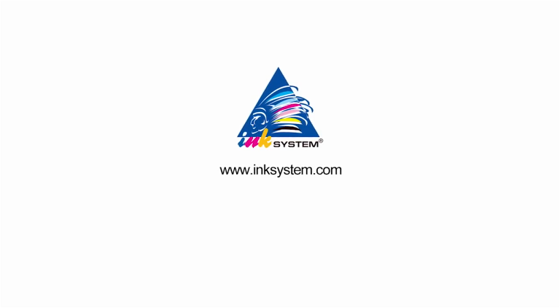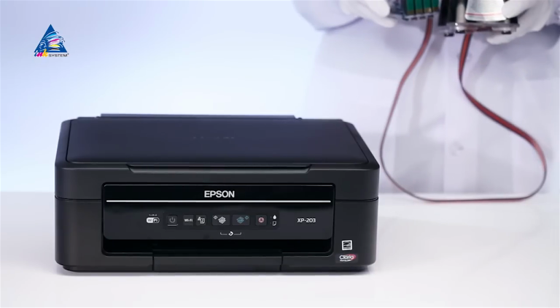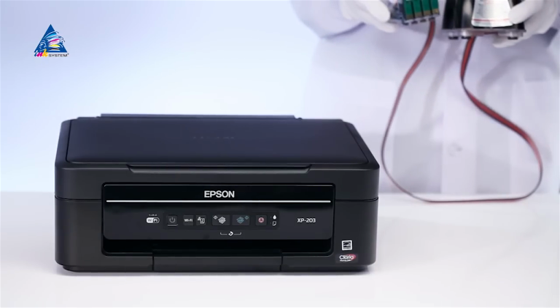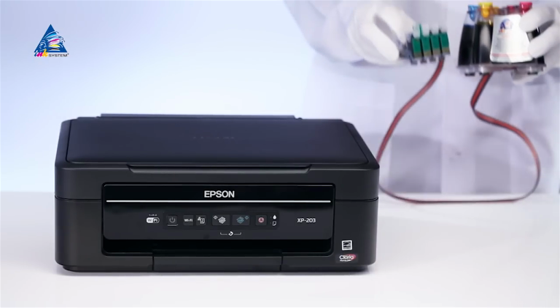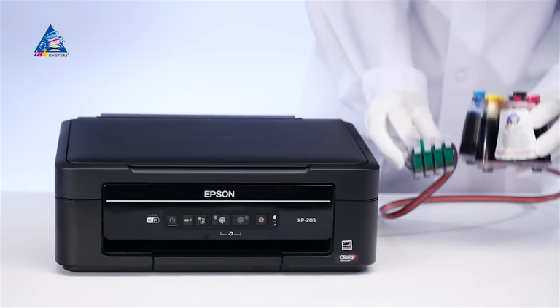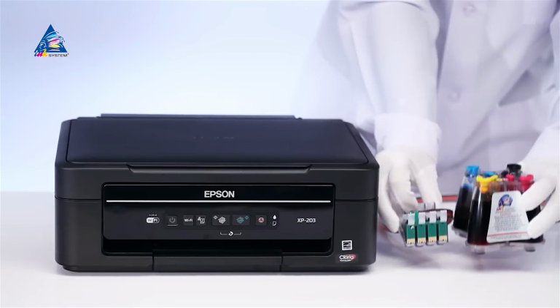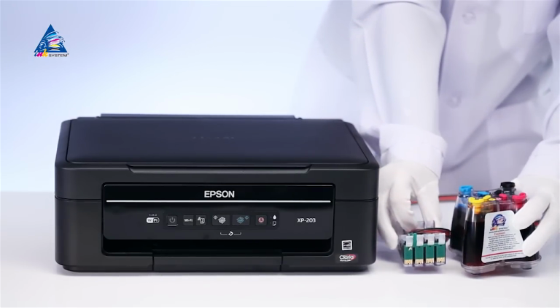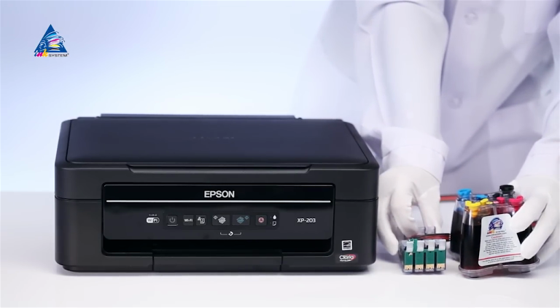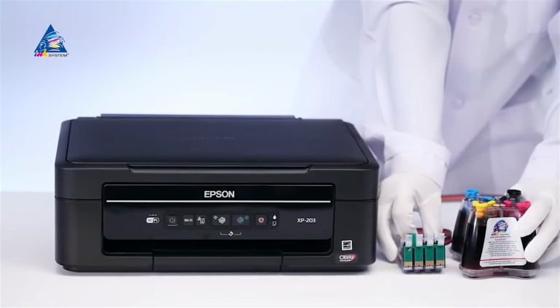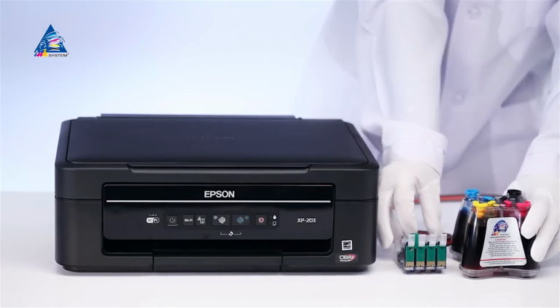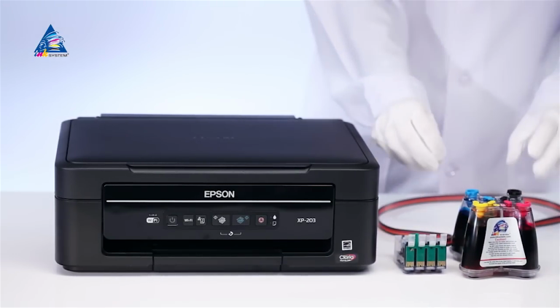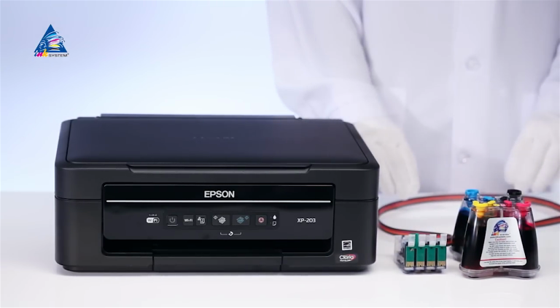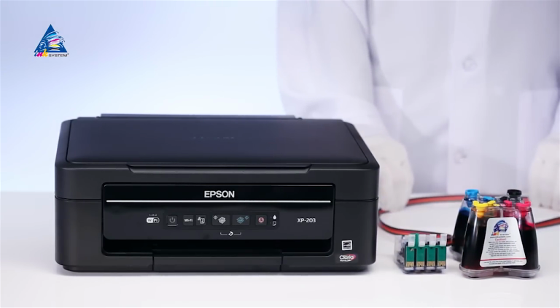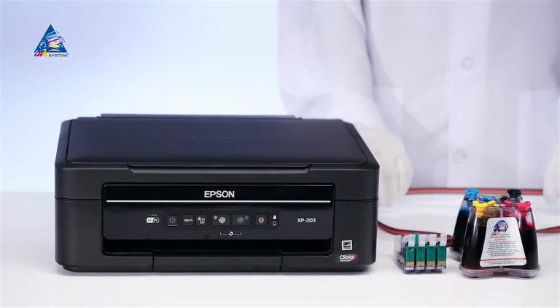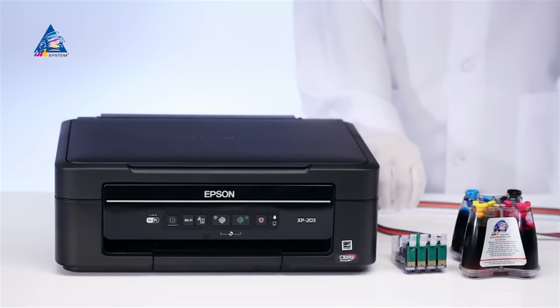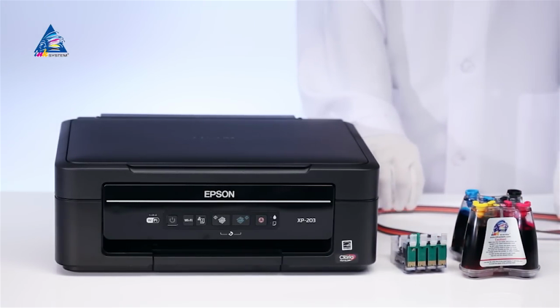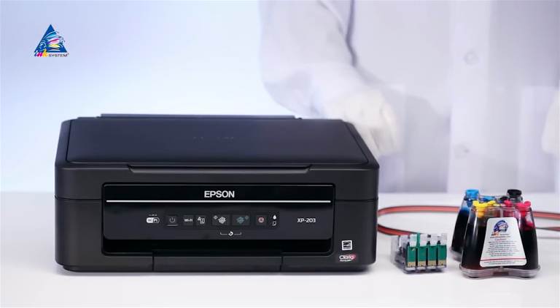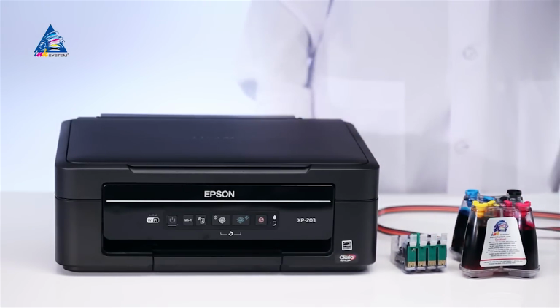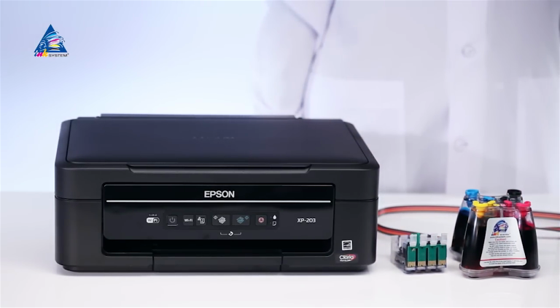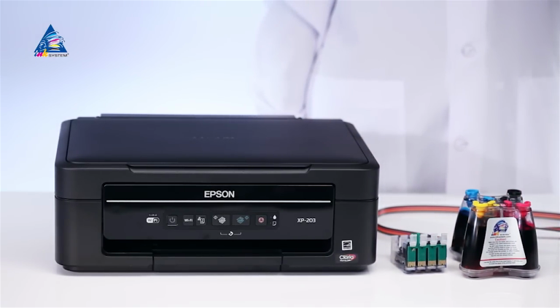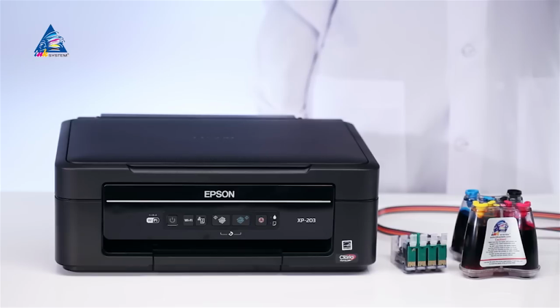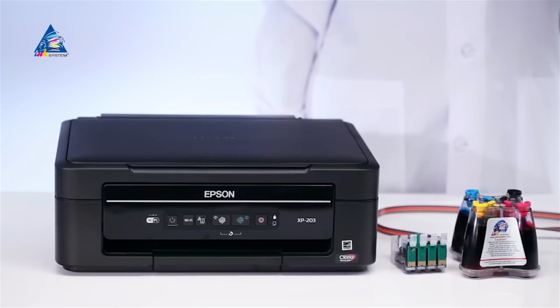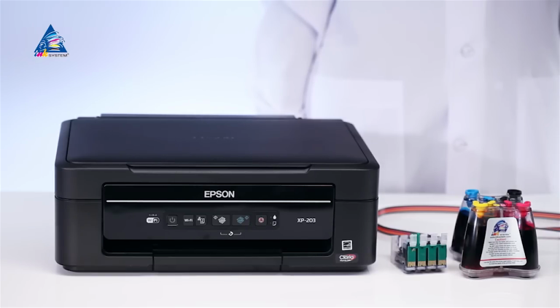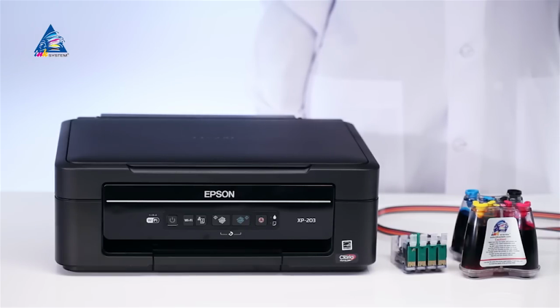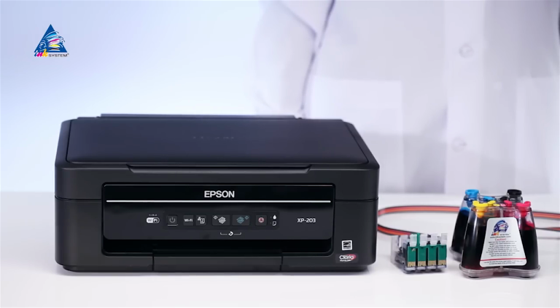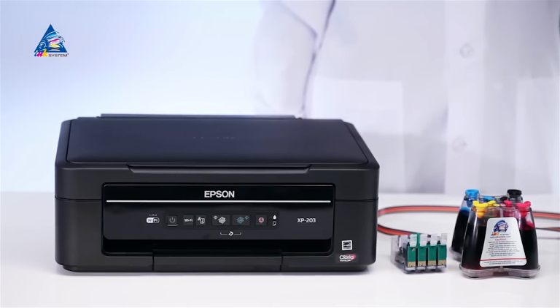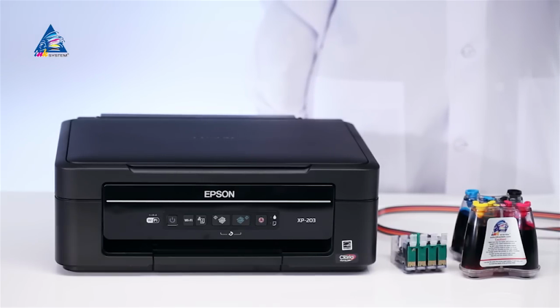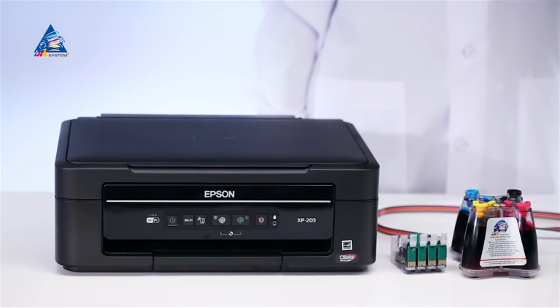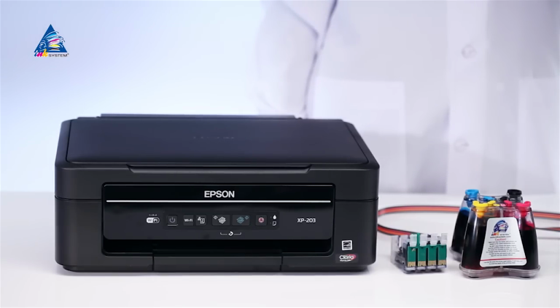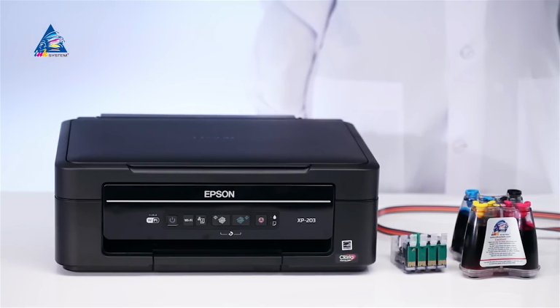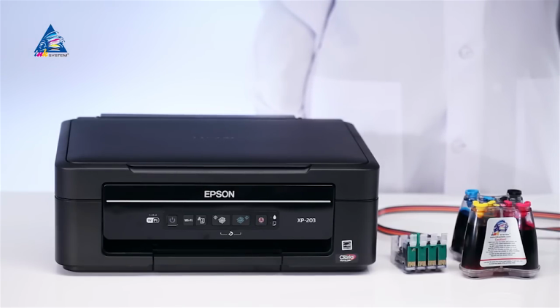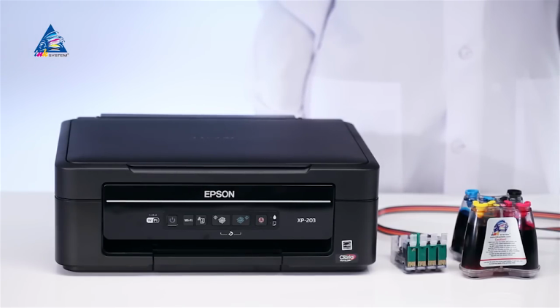Installation of SIS on Epson Expression Home XP203 AIO. Place the SIS on the right side of the all-in-one and straighten the ink tube.